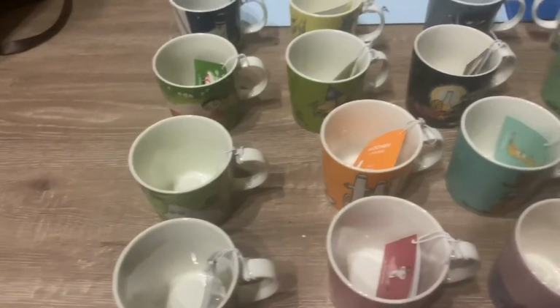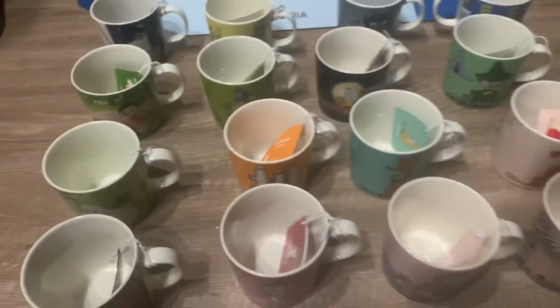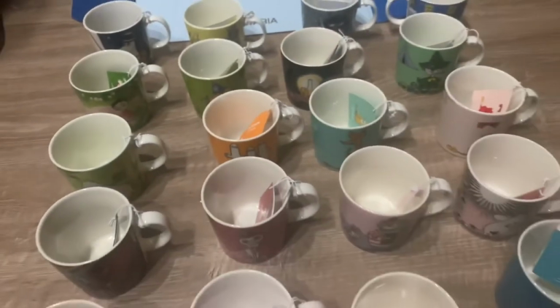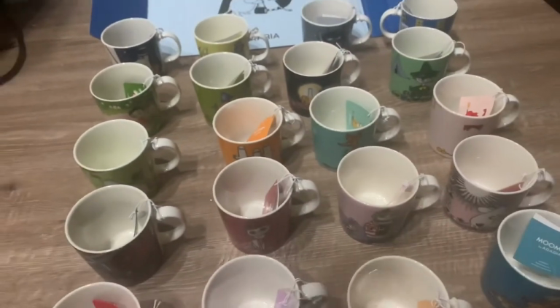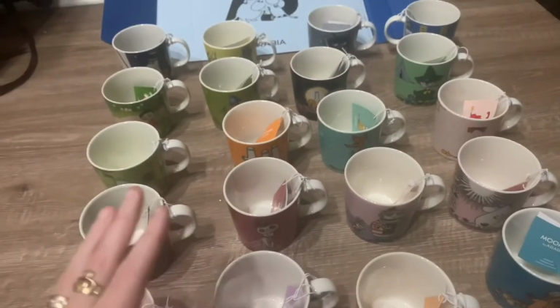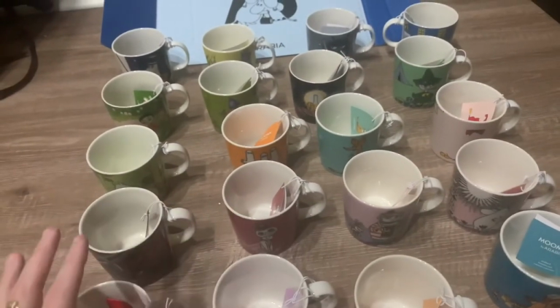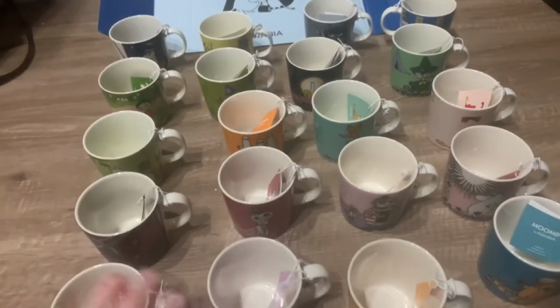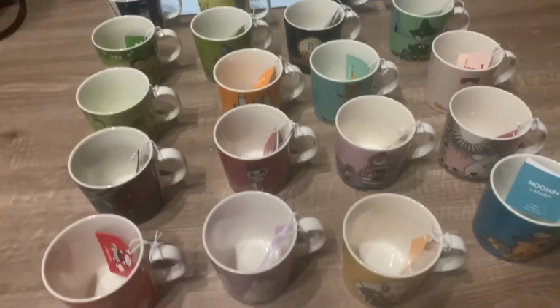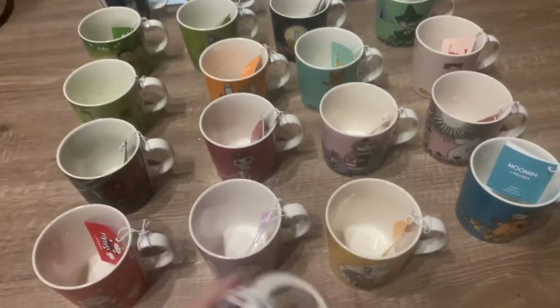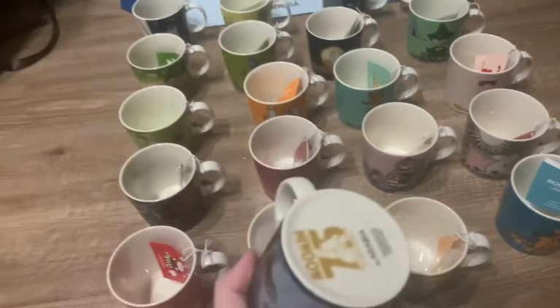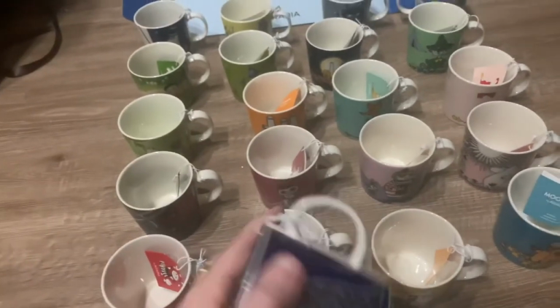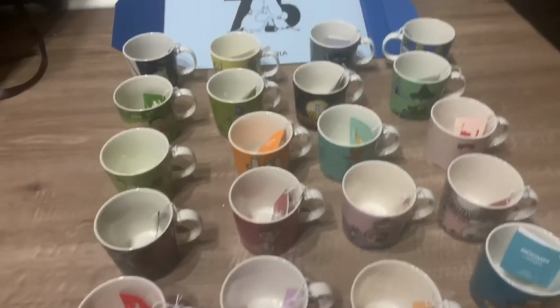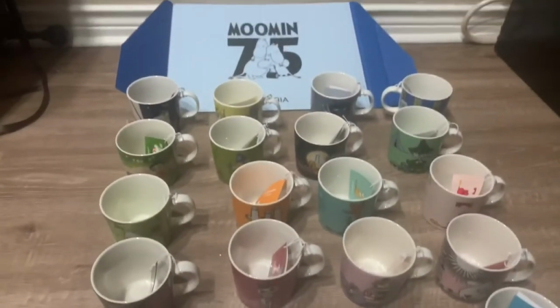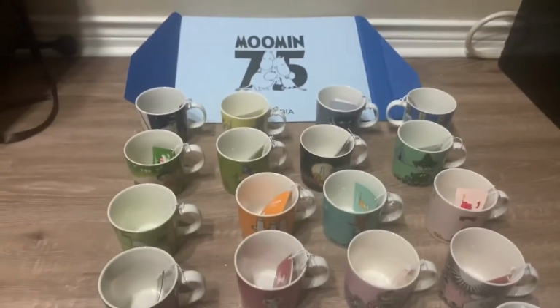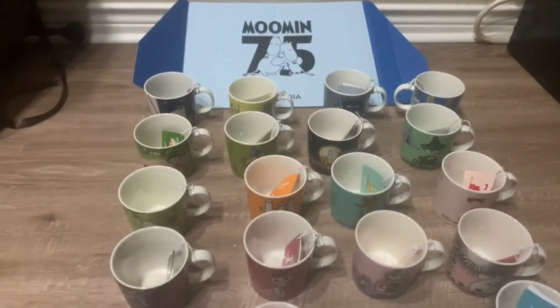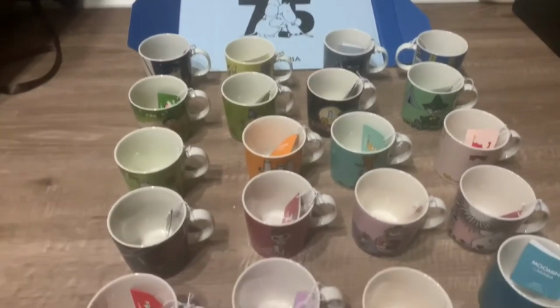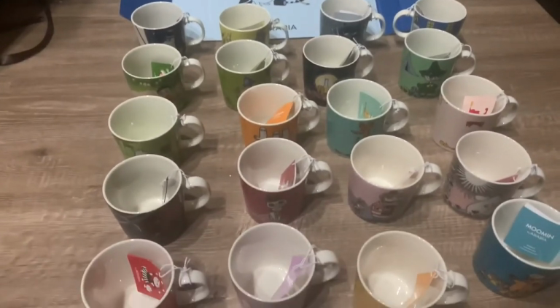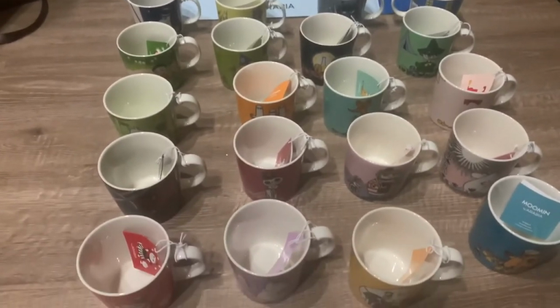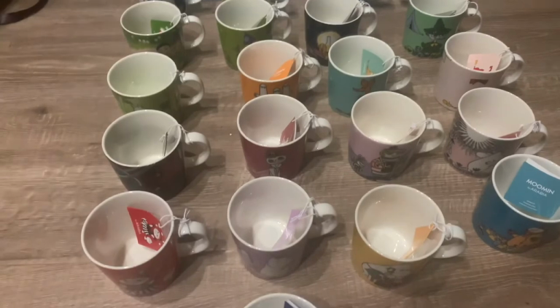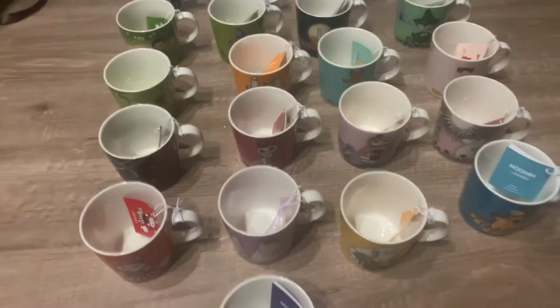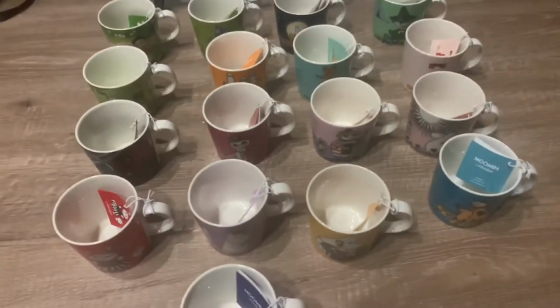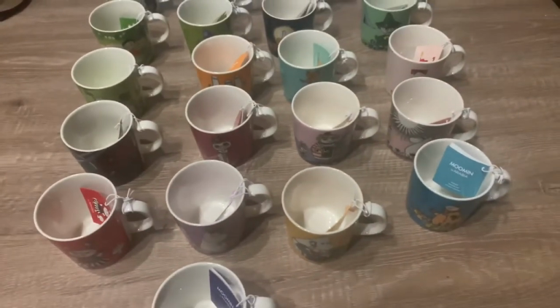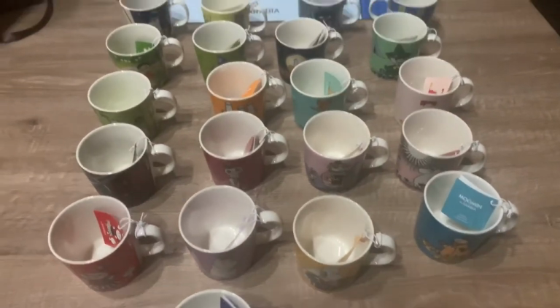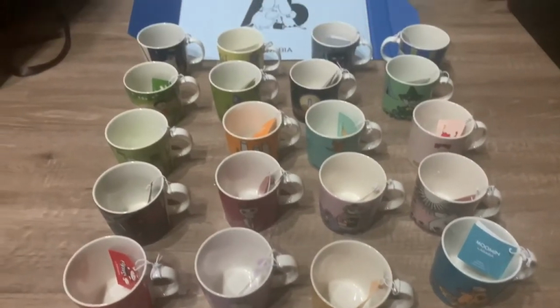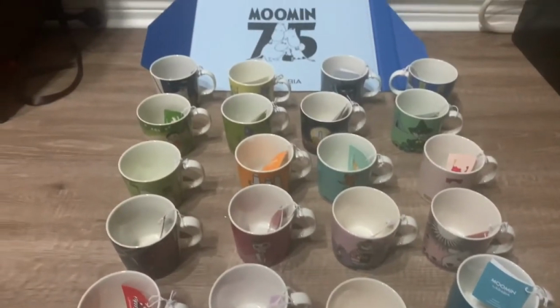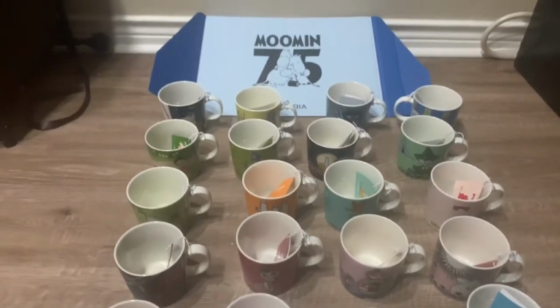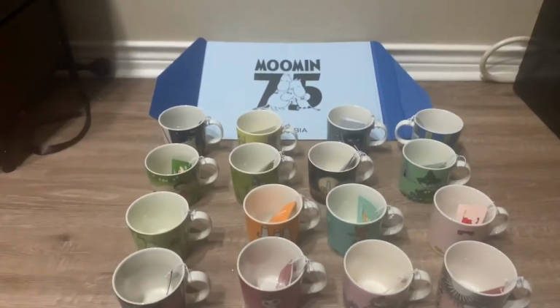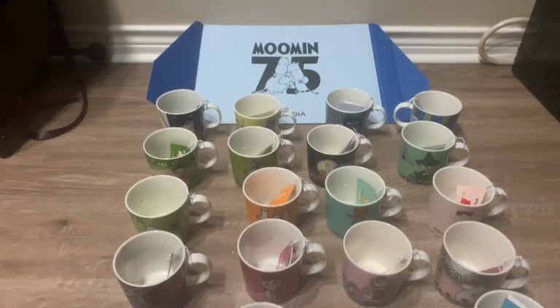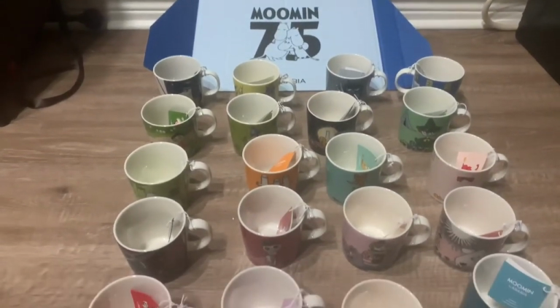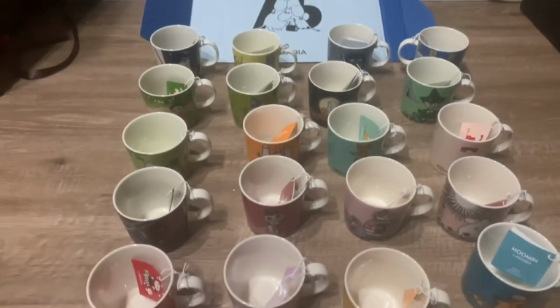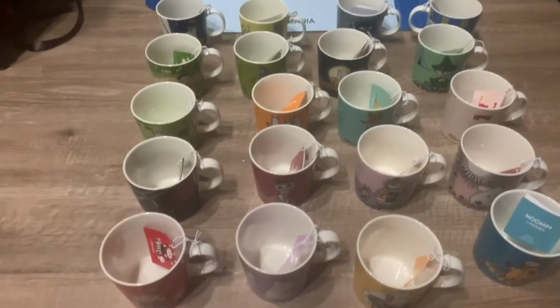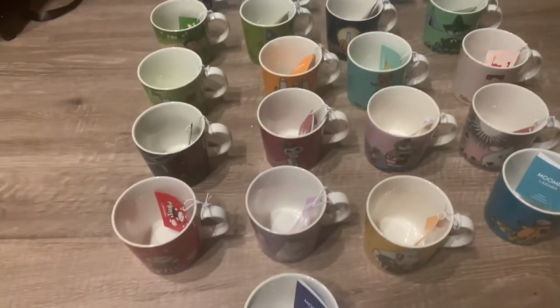Obviously the Moomin House one as well — I've got that with the roof too. But other than that, these are all new. I didn't actually have them without the stamp. That is the full set of 75th anniversary Moomin mugs by Arabia.